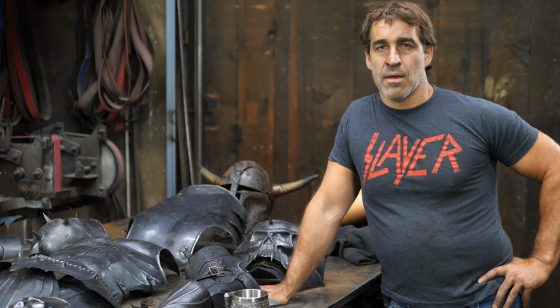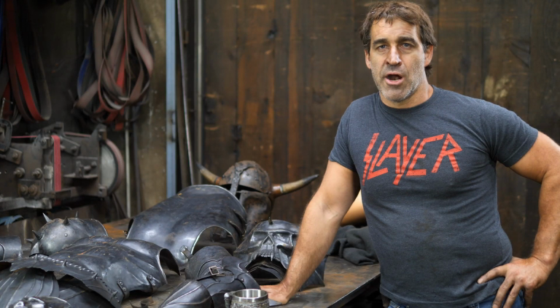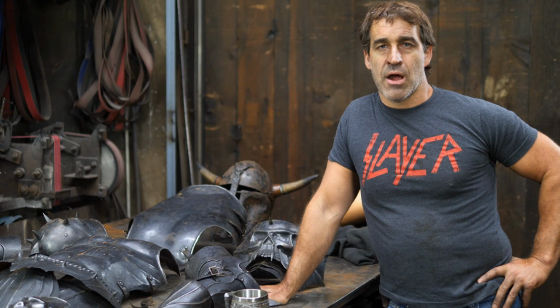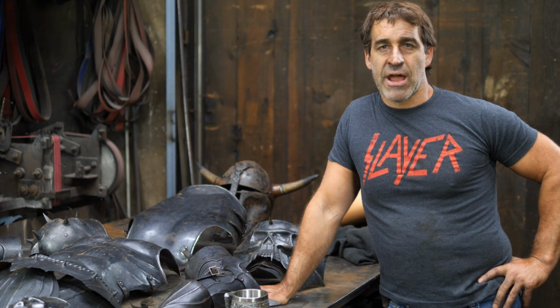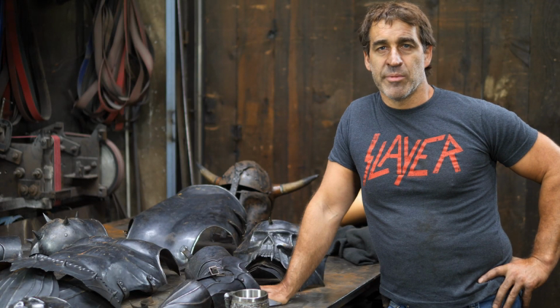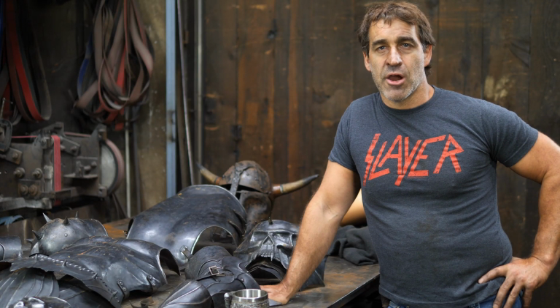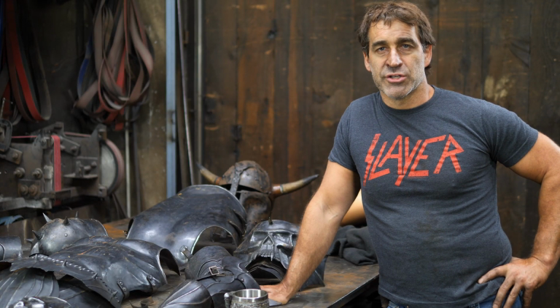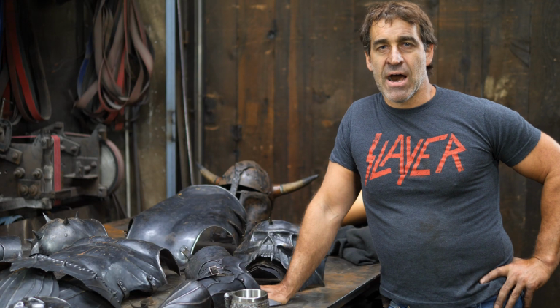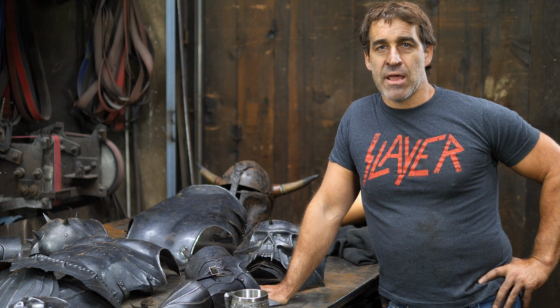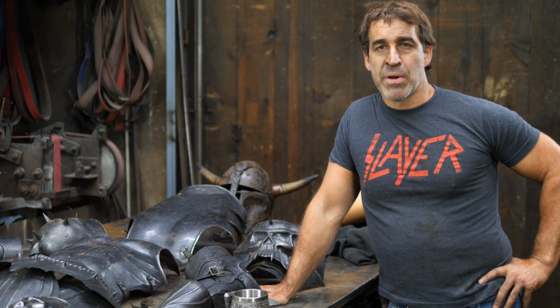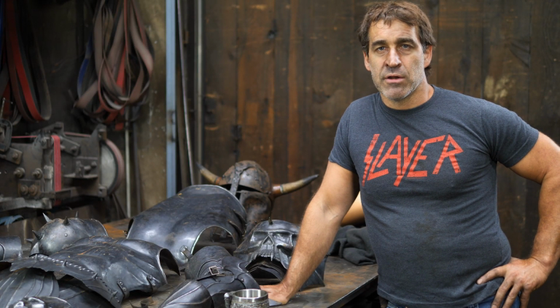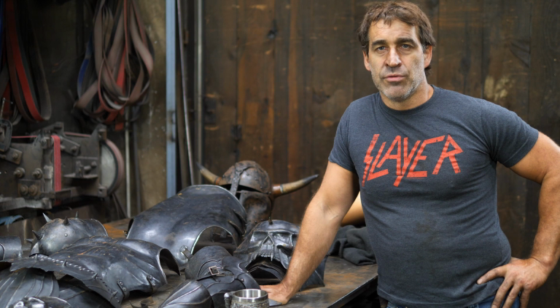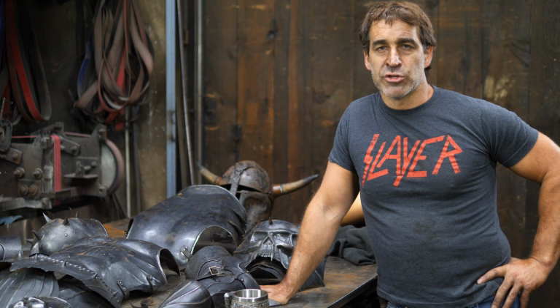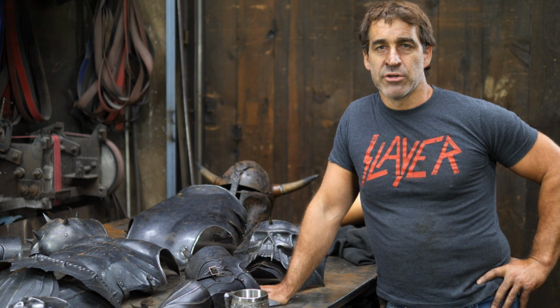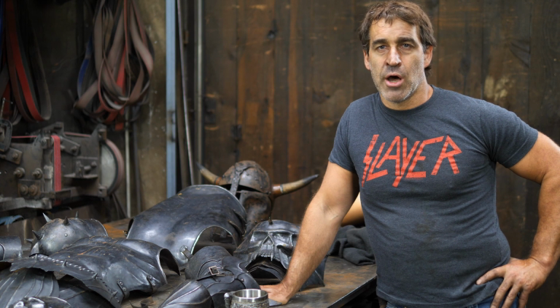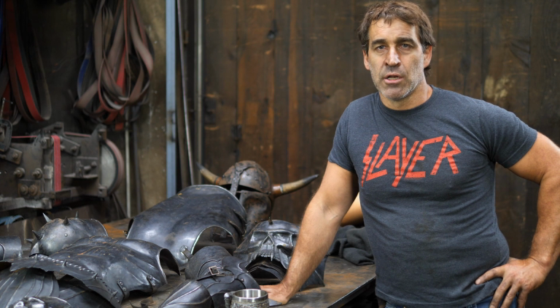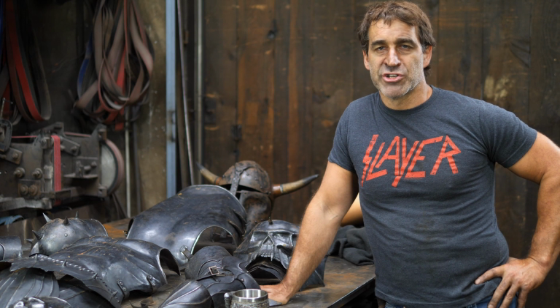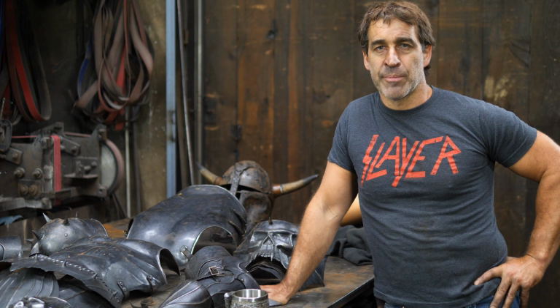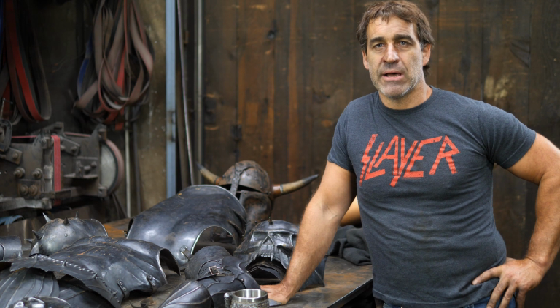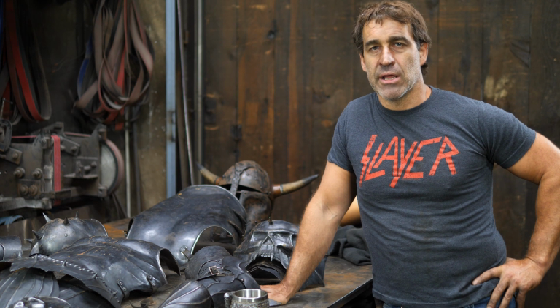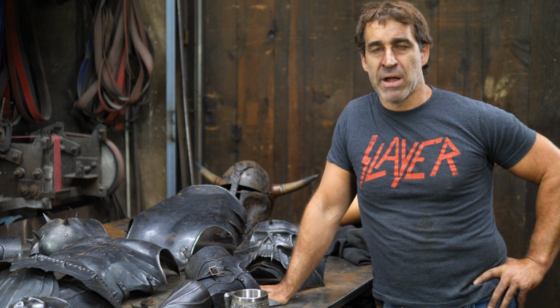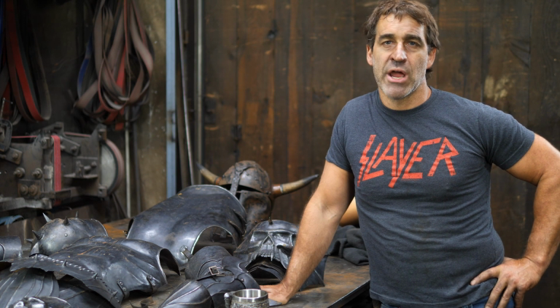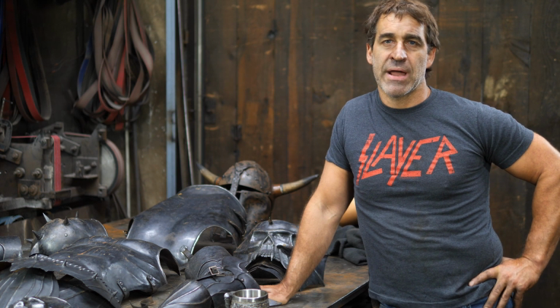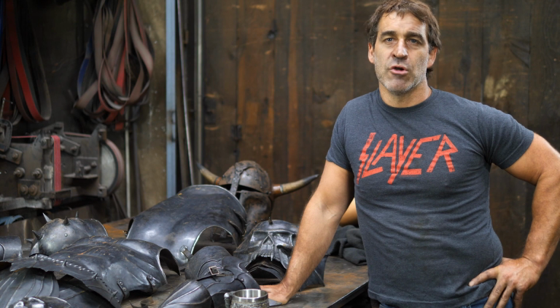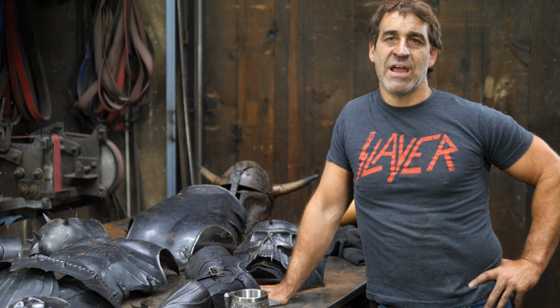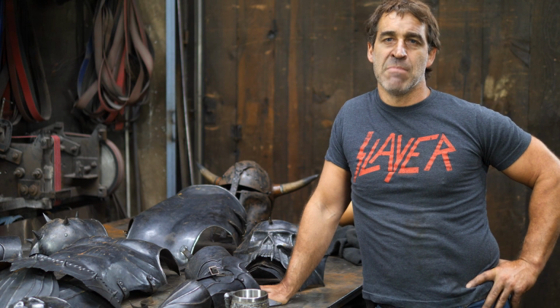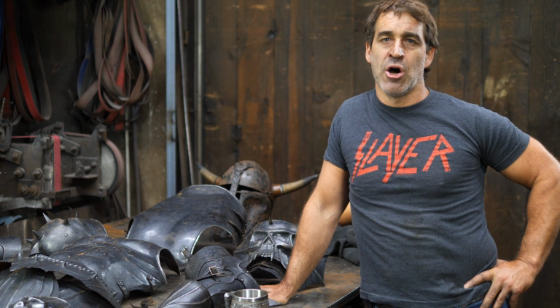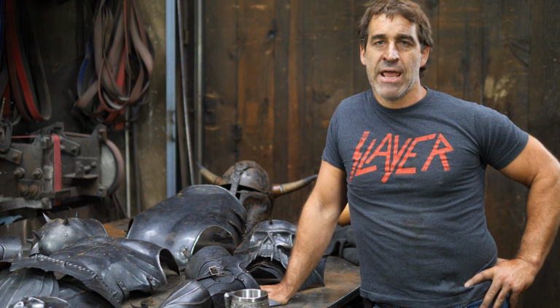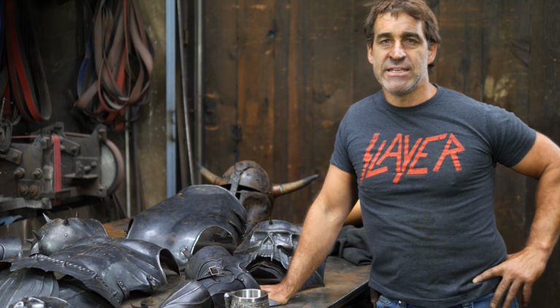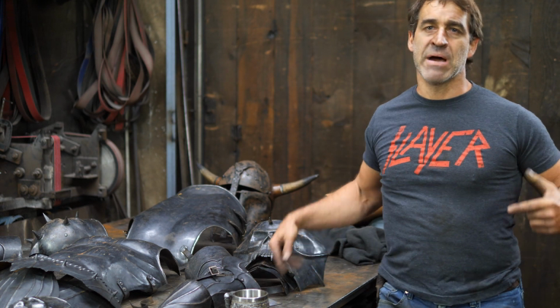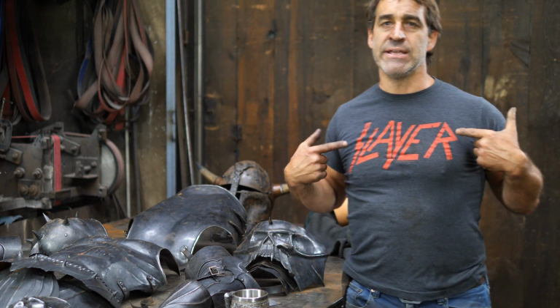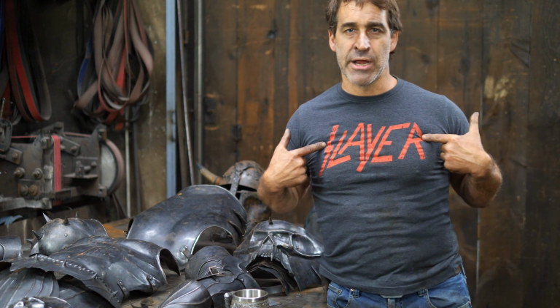Hi there, I'm Thack. Welcome to Thack Ironworks. I am preparing later this week to go on a little motorcycle trip. I'm going to get on my bike and ride to Quebec and go to Heavy Montreal and see the mighty Slayer.